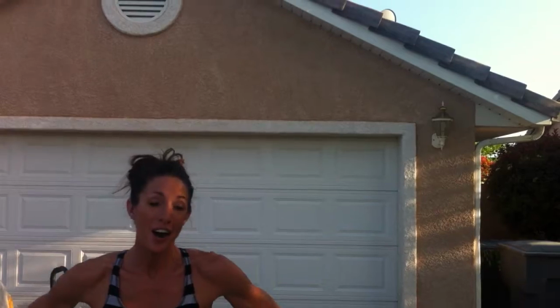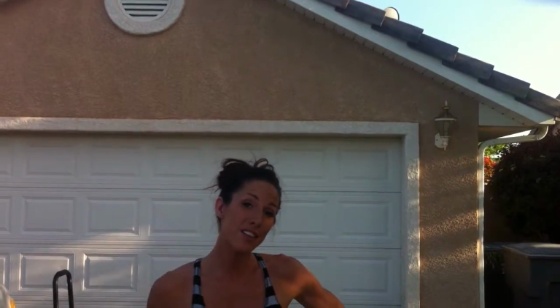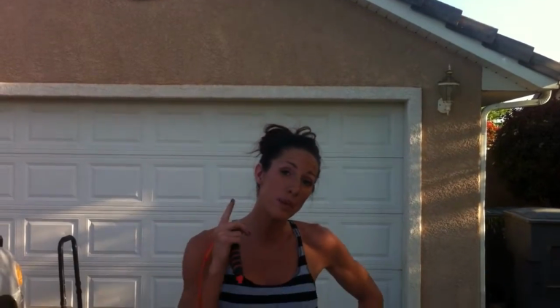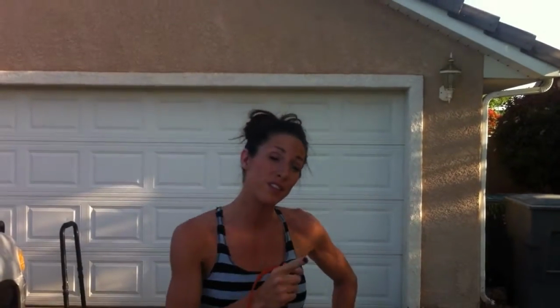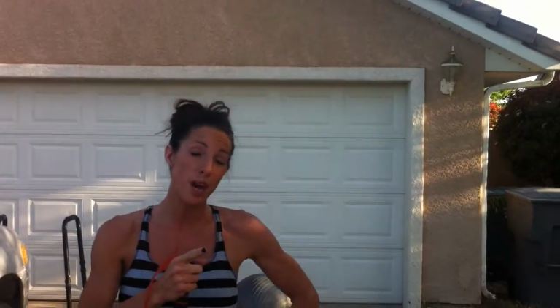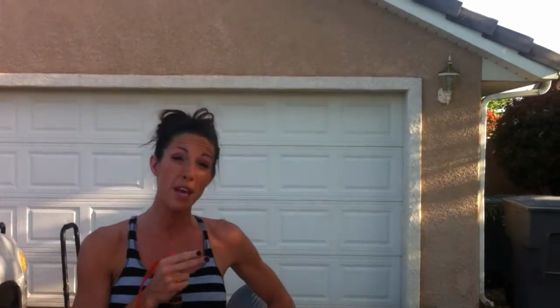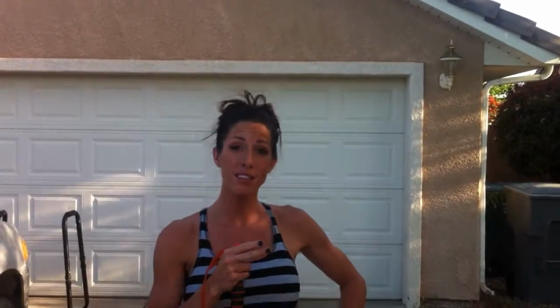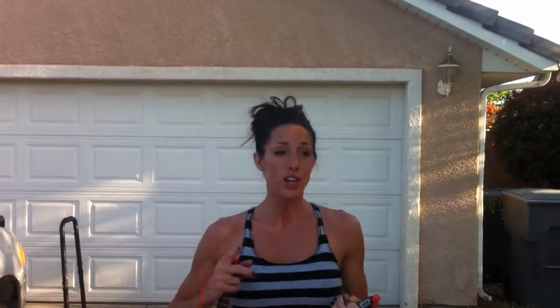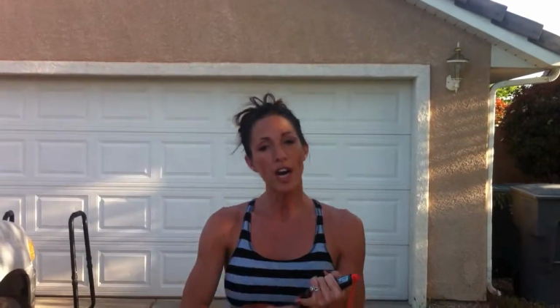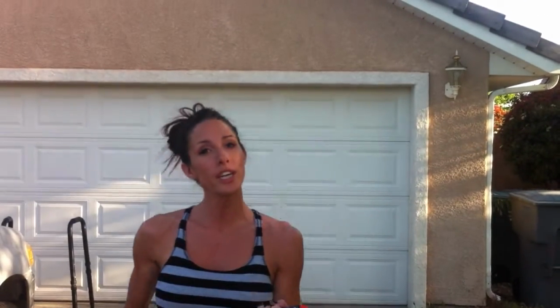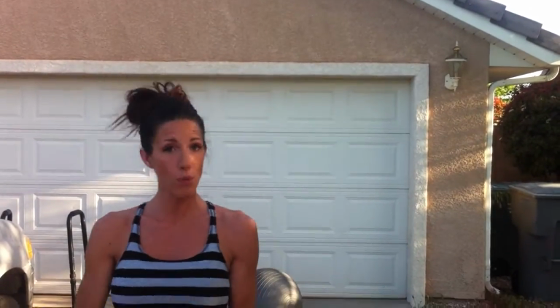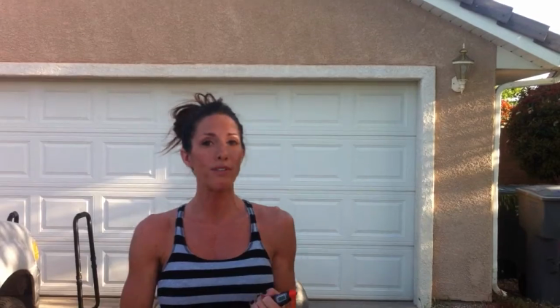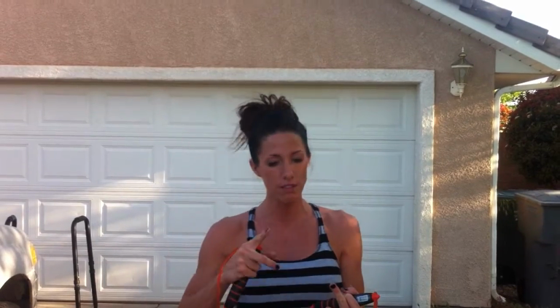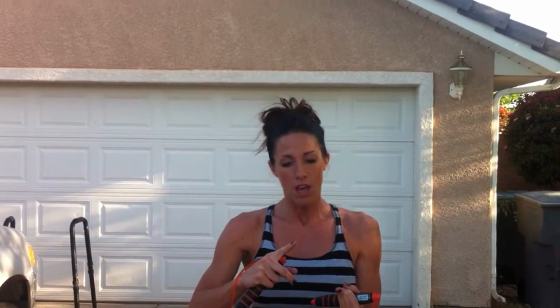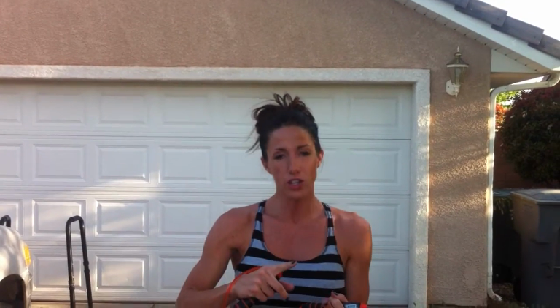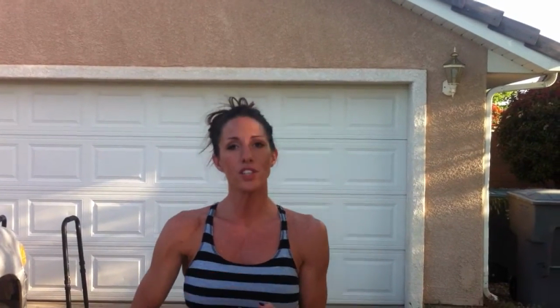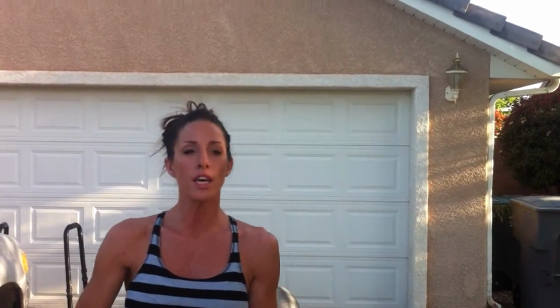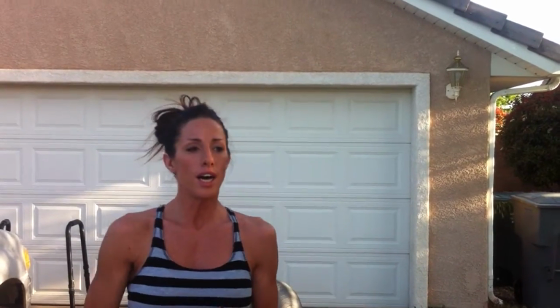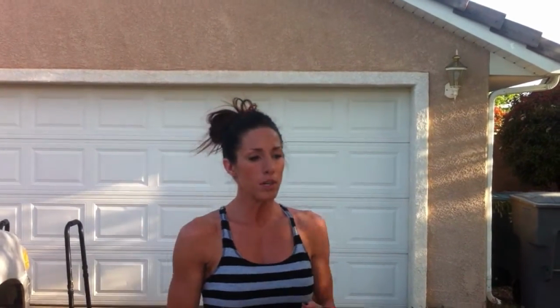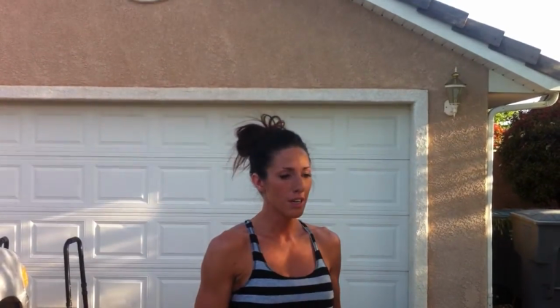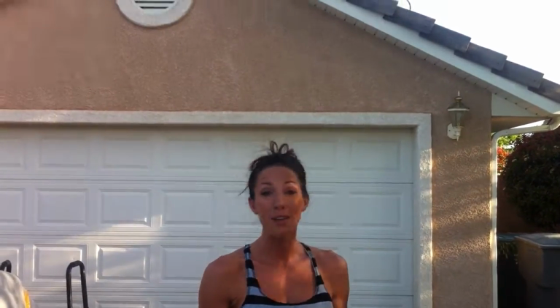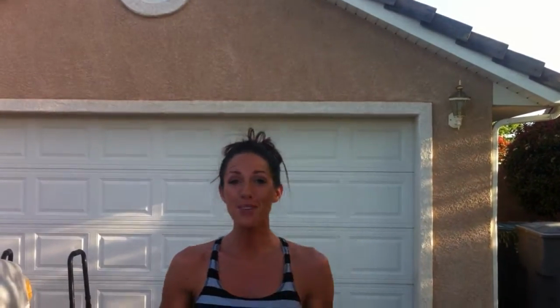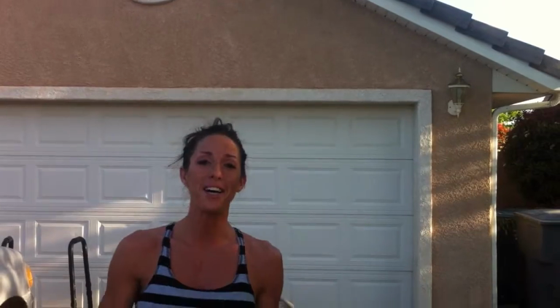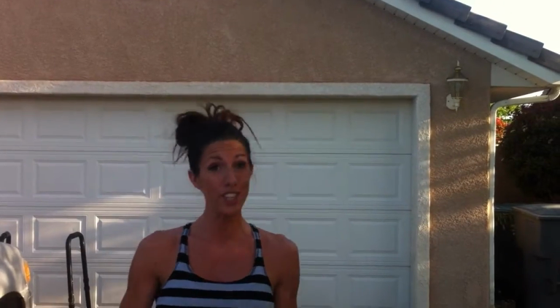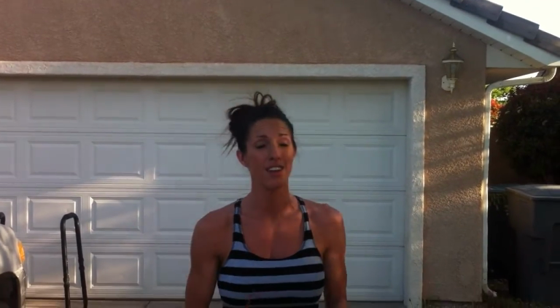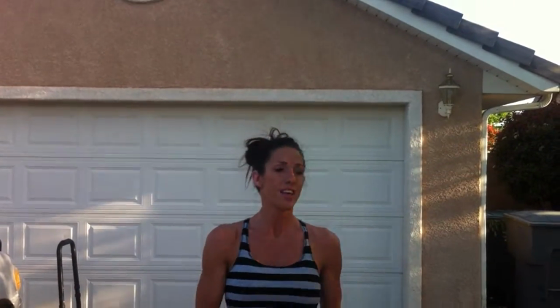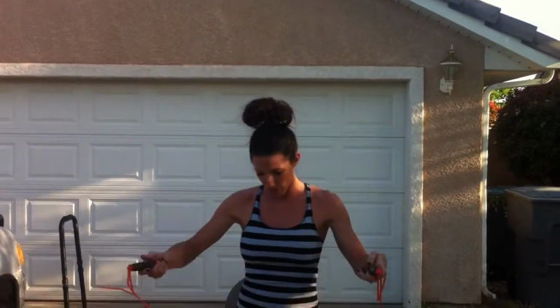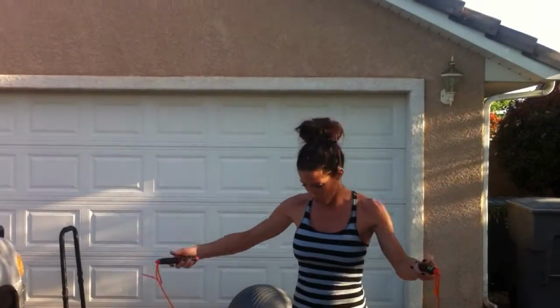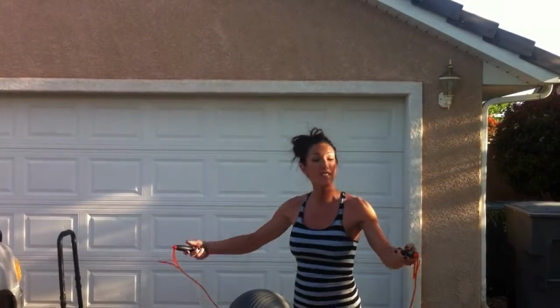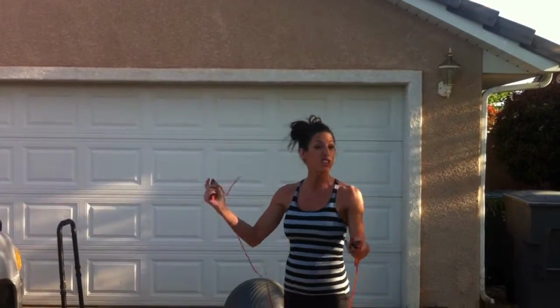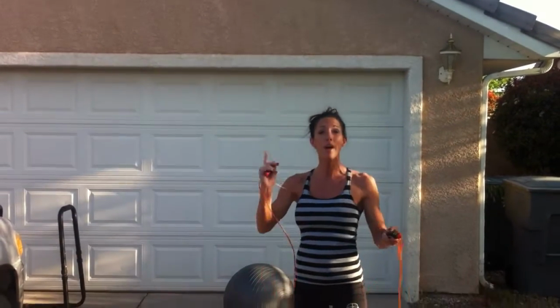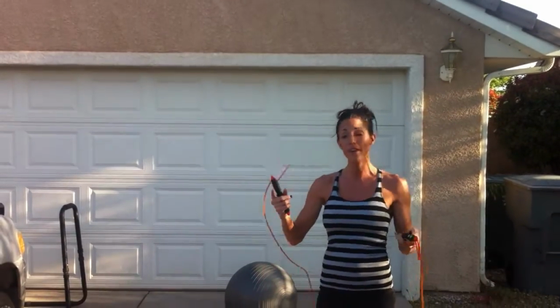Alright, this is going to be setting your timer for 10 minutes. You're going to do 100 jump rope revolutions, 100 mountain climbers, and 100 crunches. For that whole 10 minutes, you're going to go around, around, around.